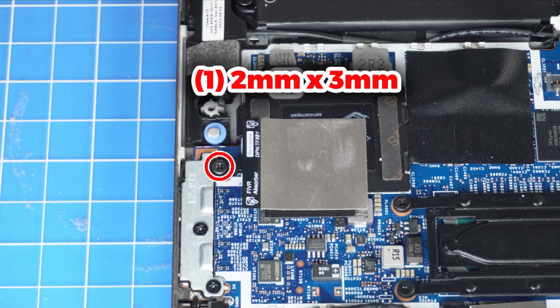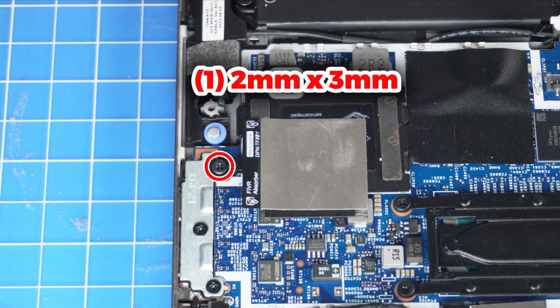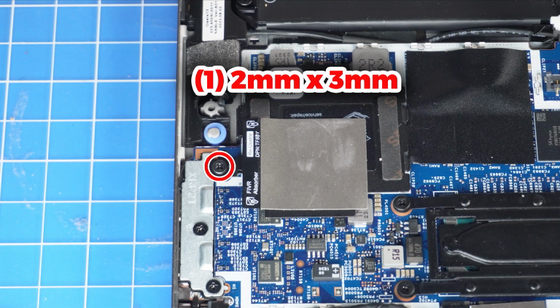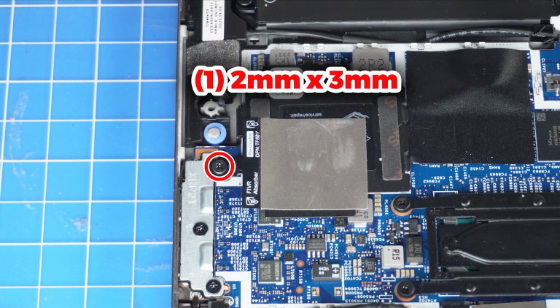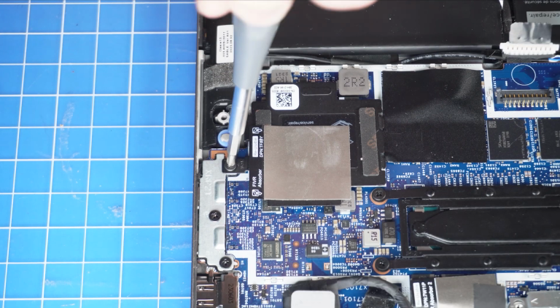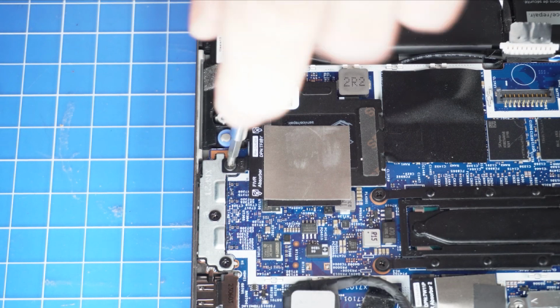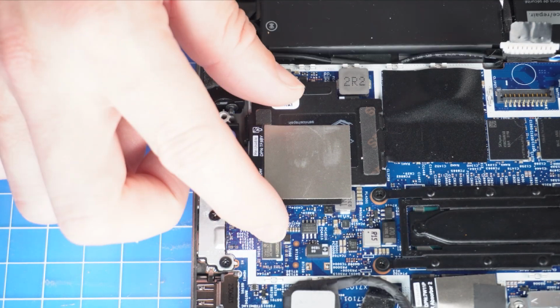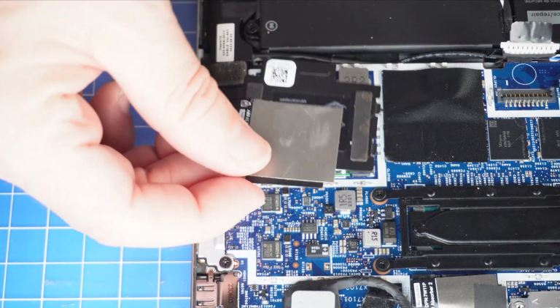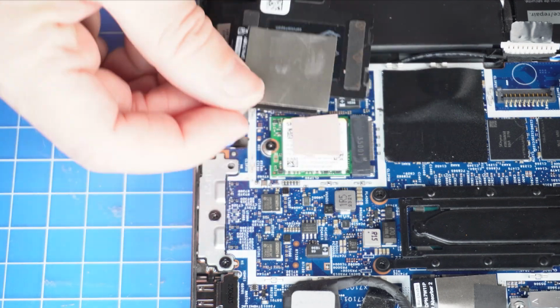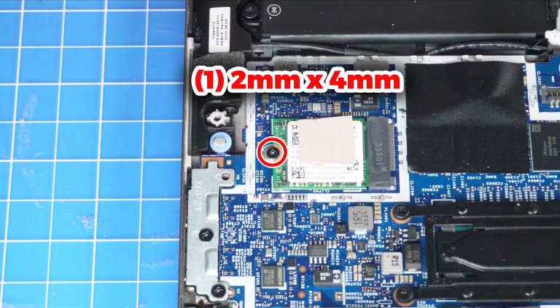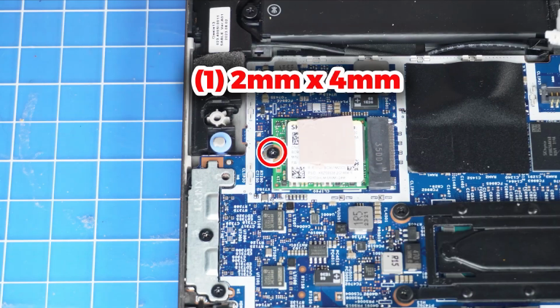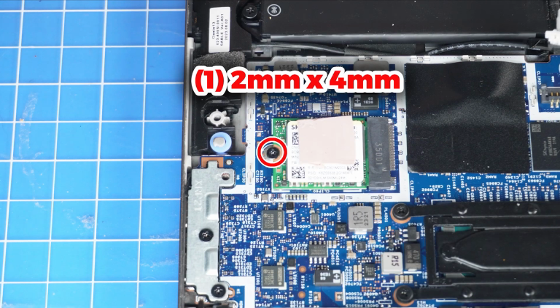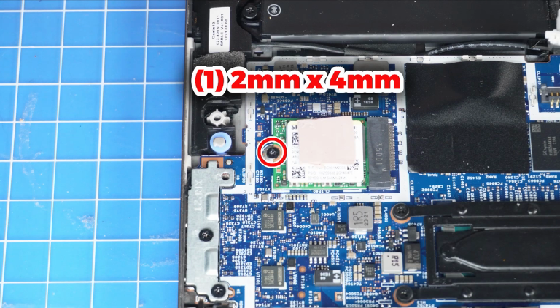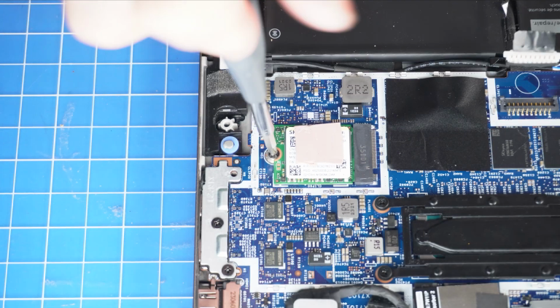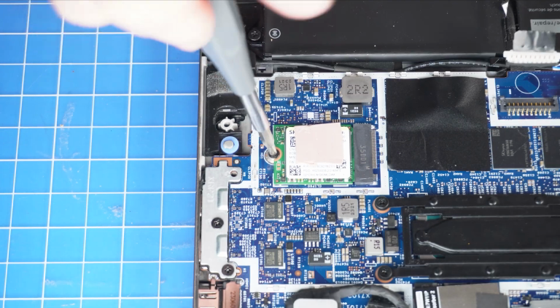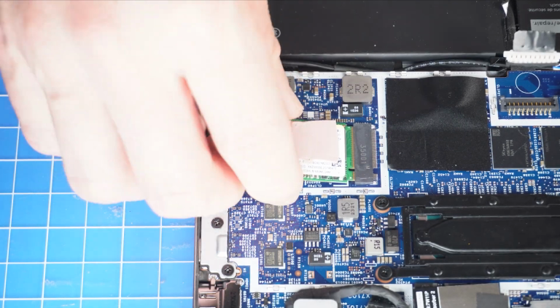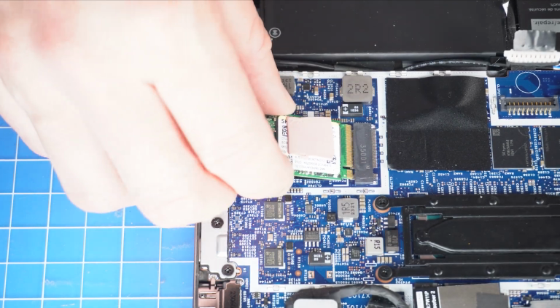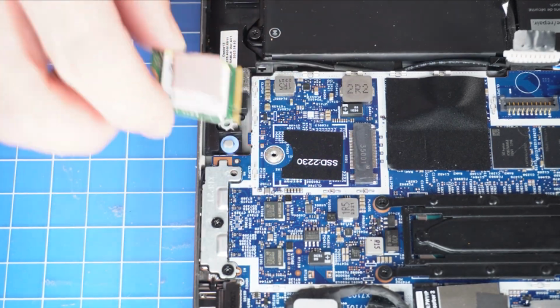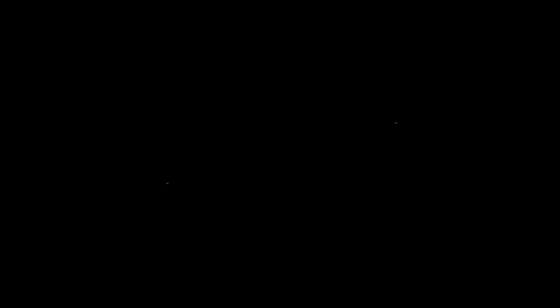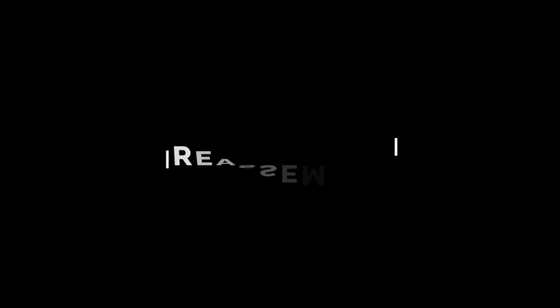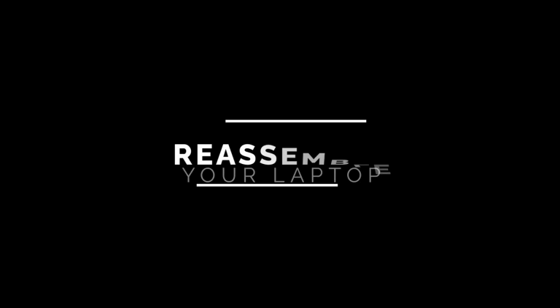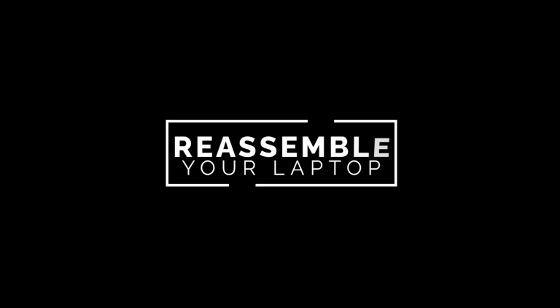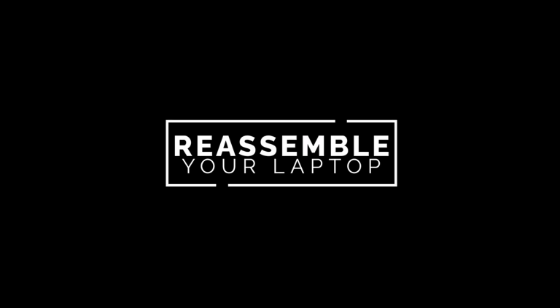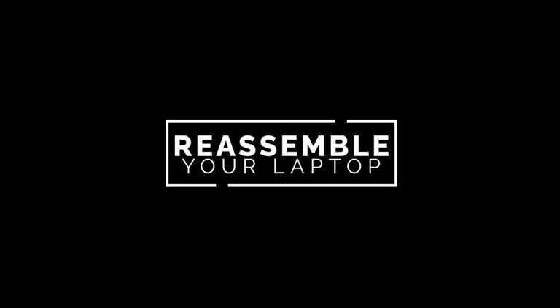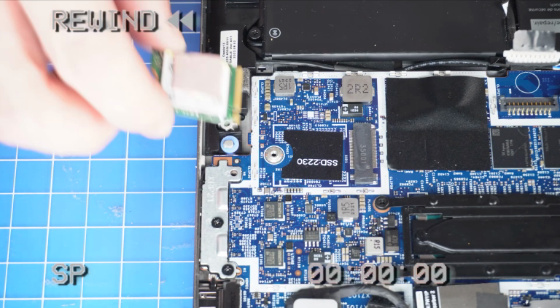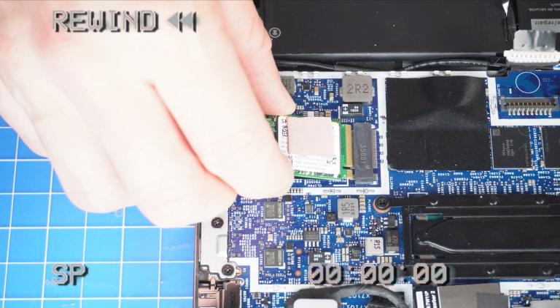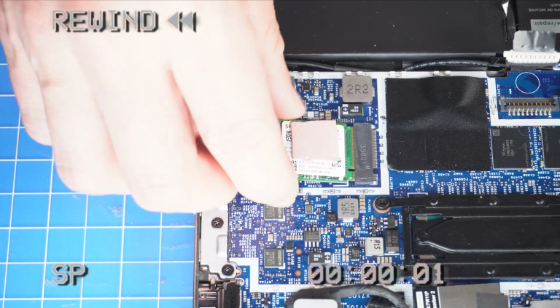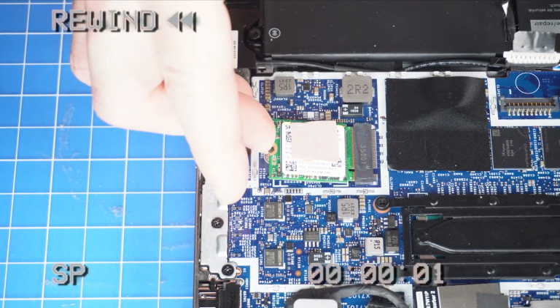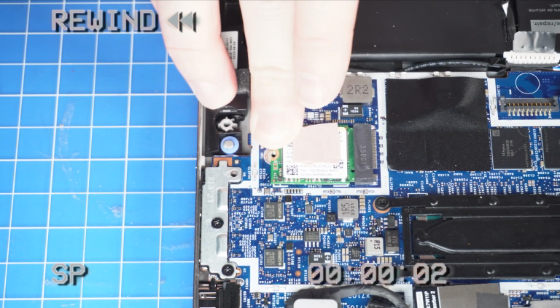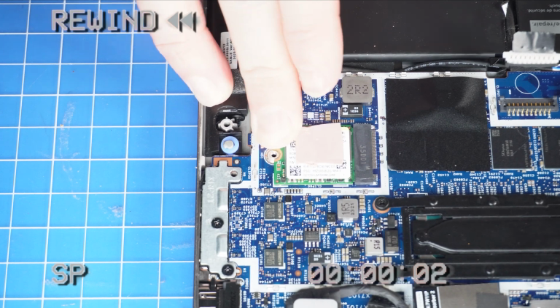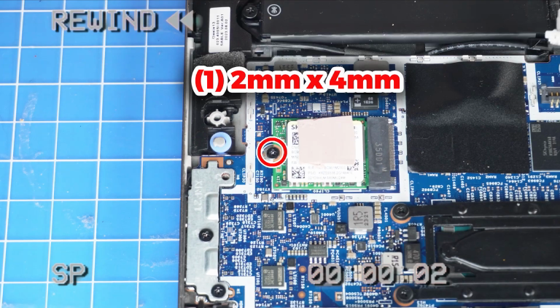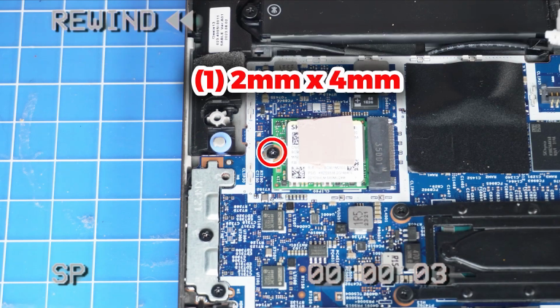Next, unscrew and remove the solid-state drive cover. Then unscrew and remove the solid-state drive. The reassembly of your laptop is as simple as following your steps in reverse.